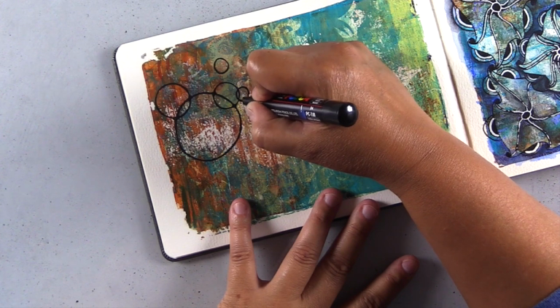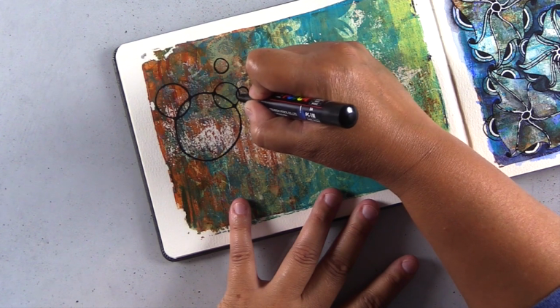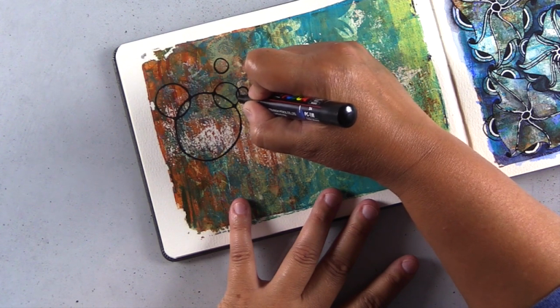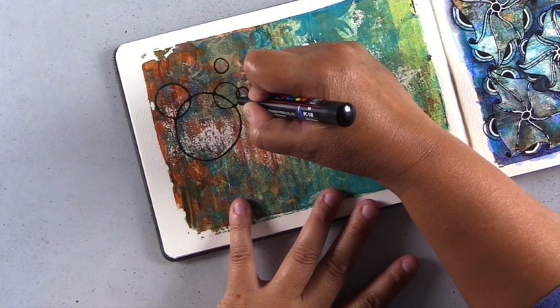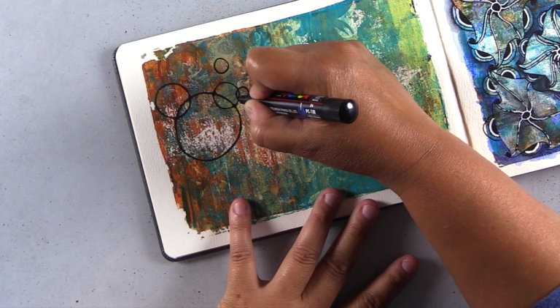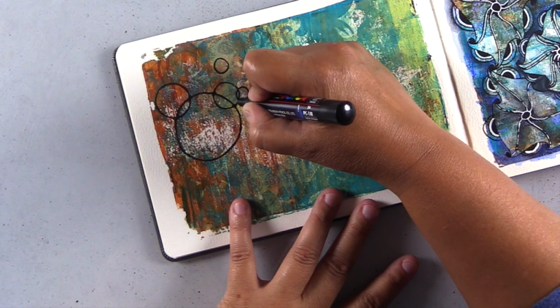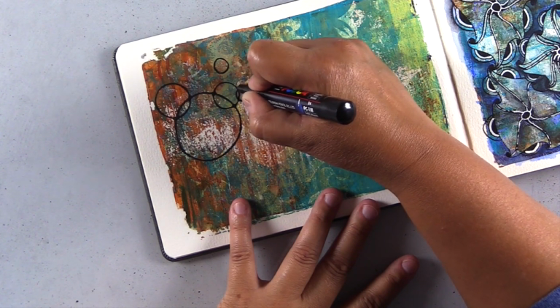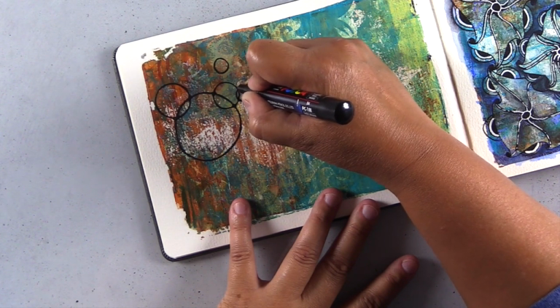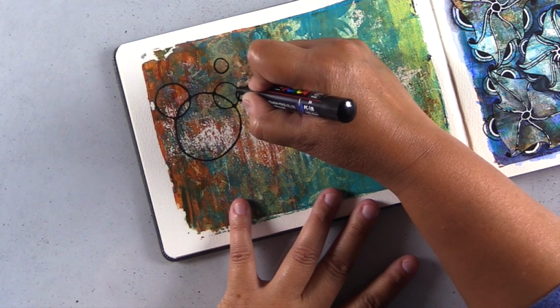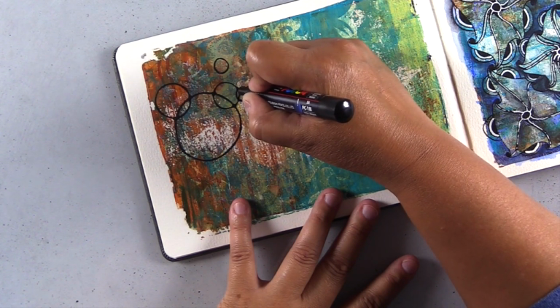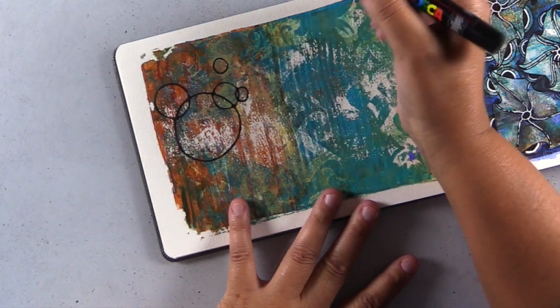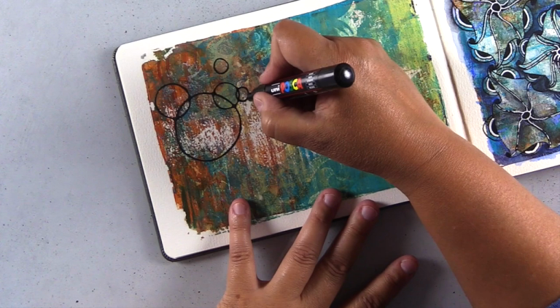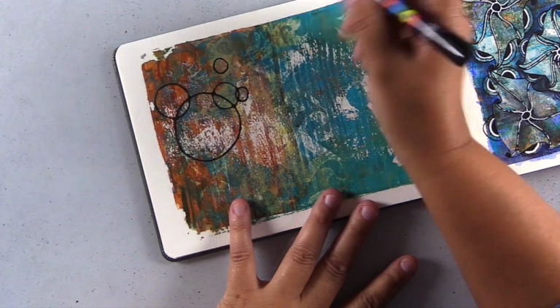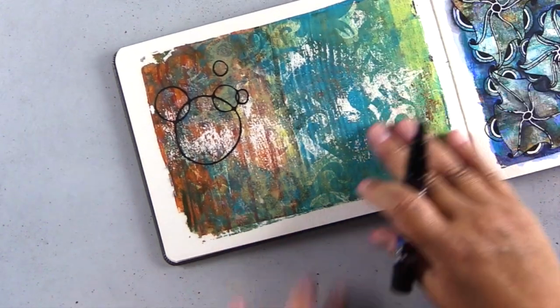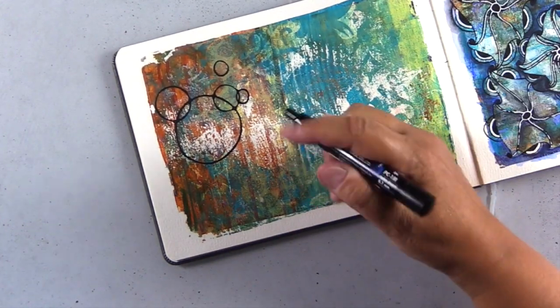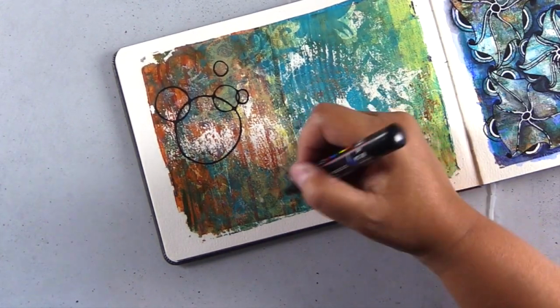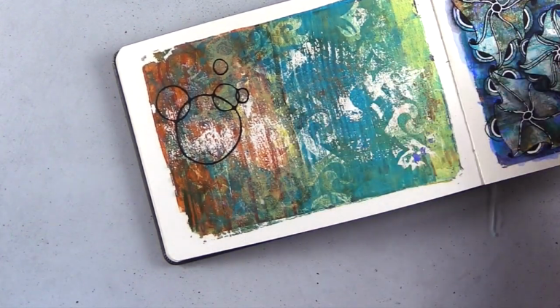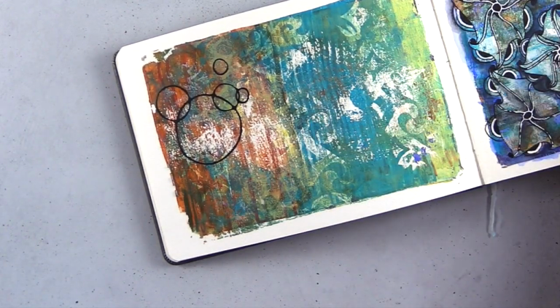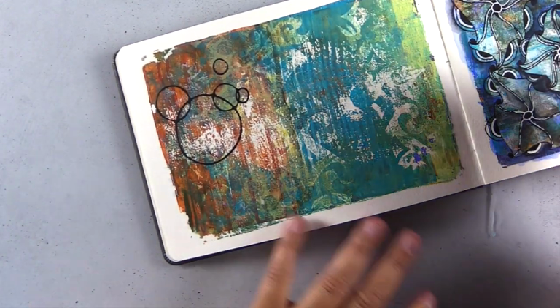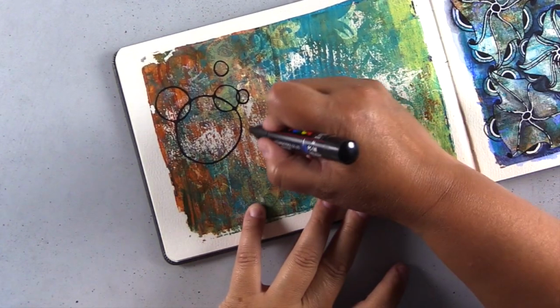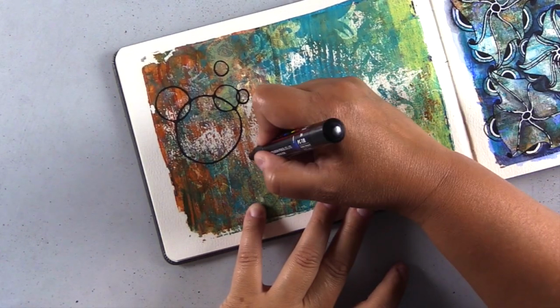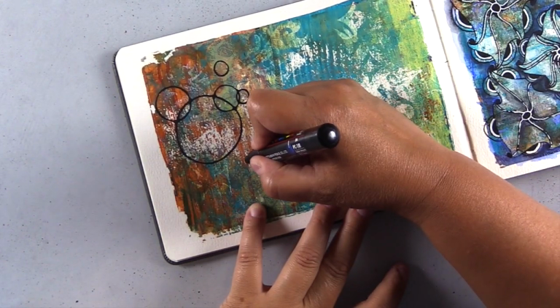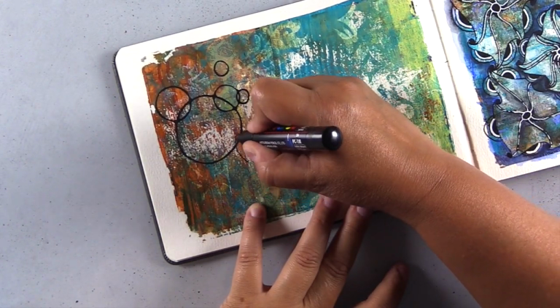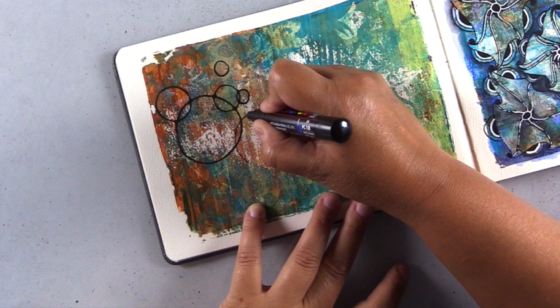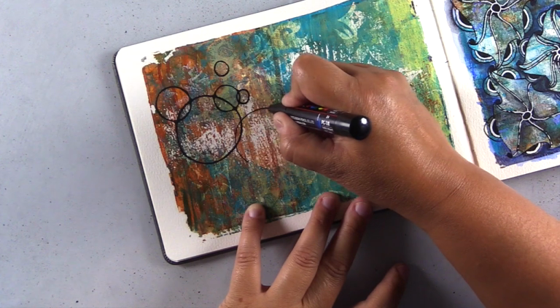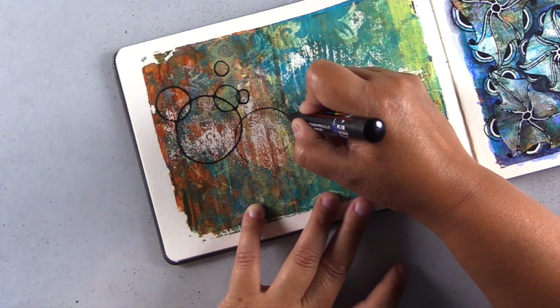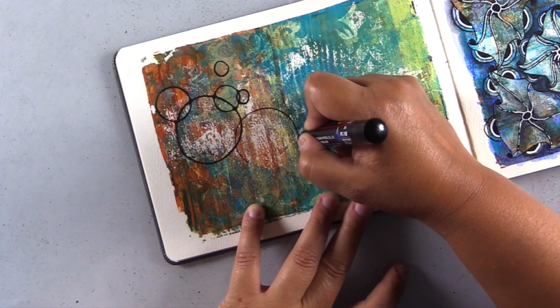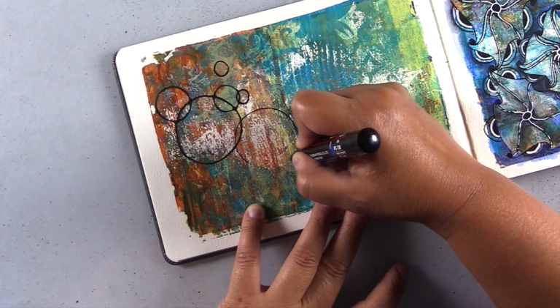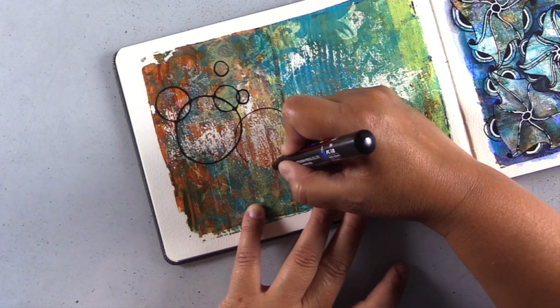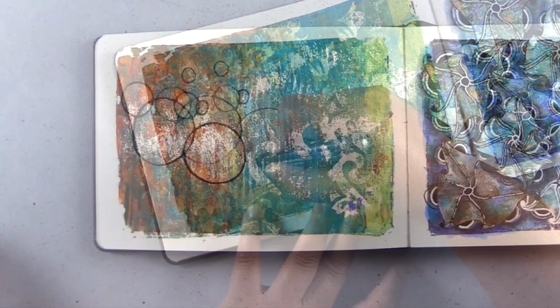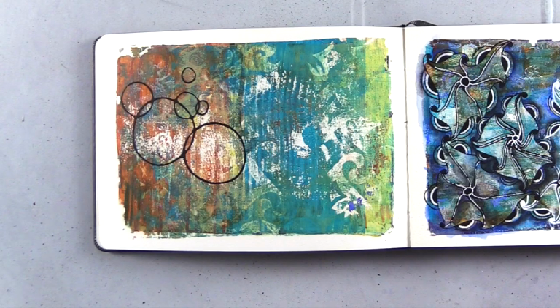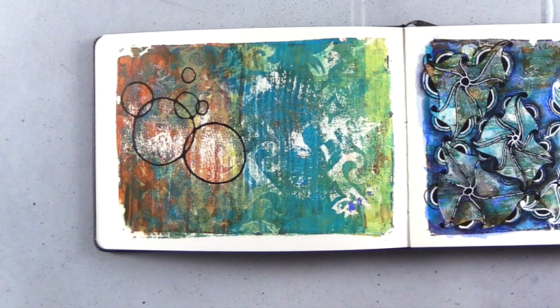Where the circles overlap, you just want to thicken those corners — I'm rounding all four corners of where those bubbles overlap — and that just gives it more character and more contrast on the page.